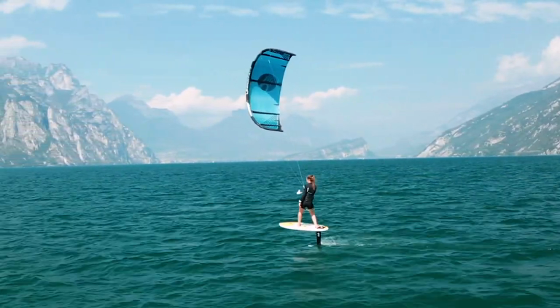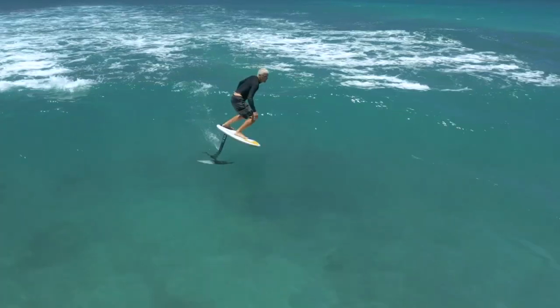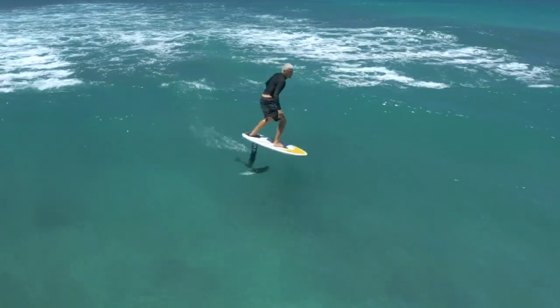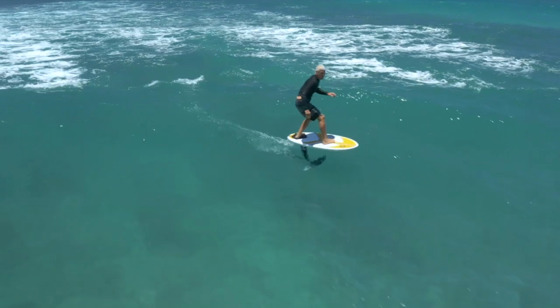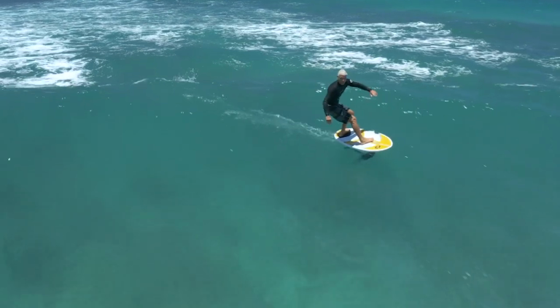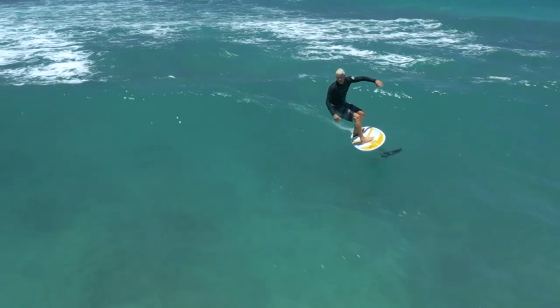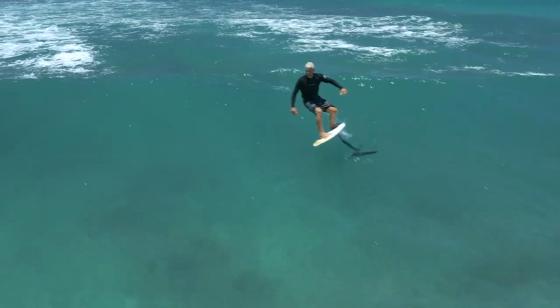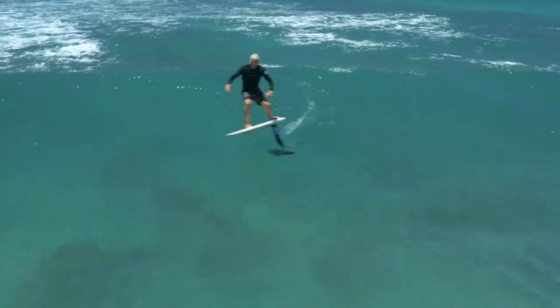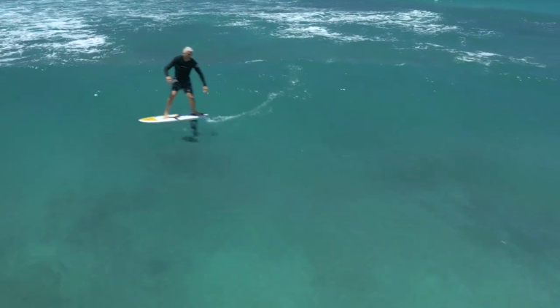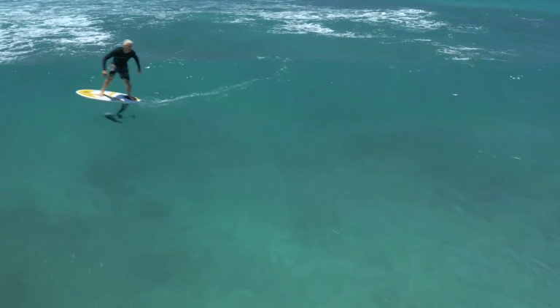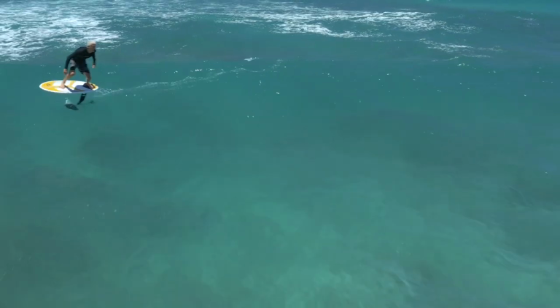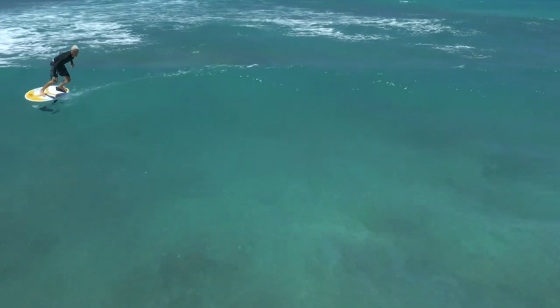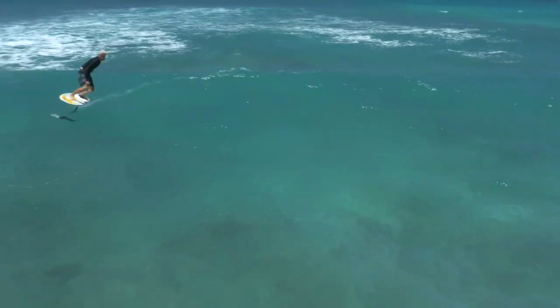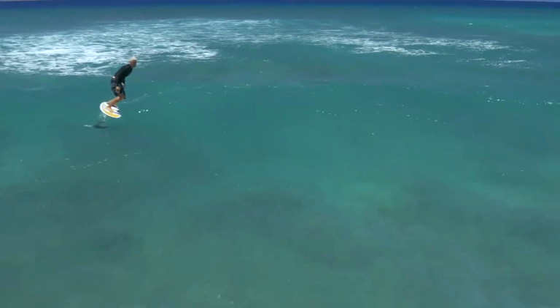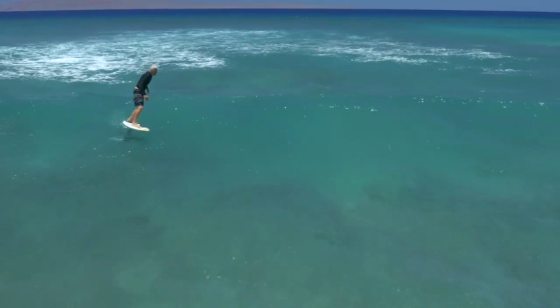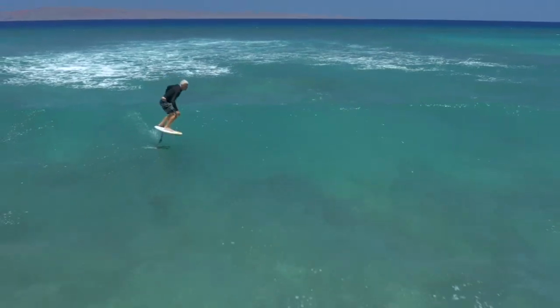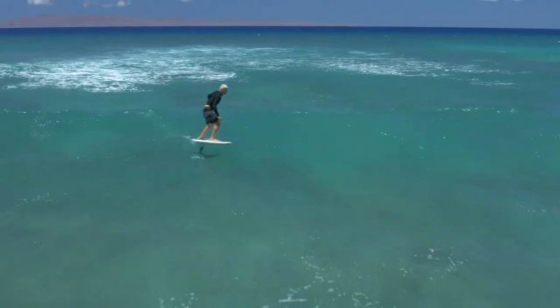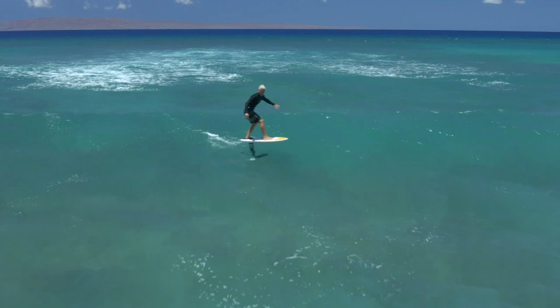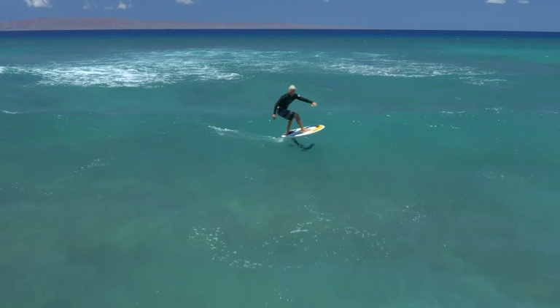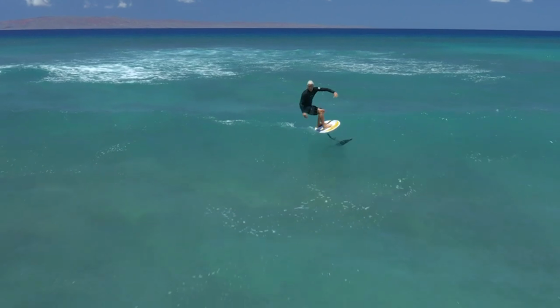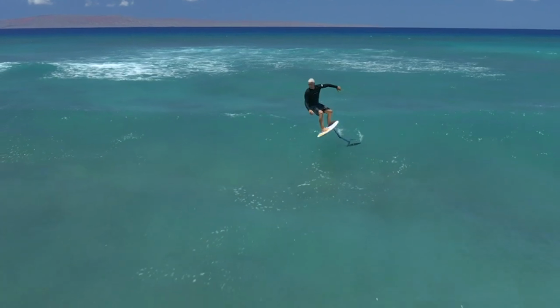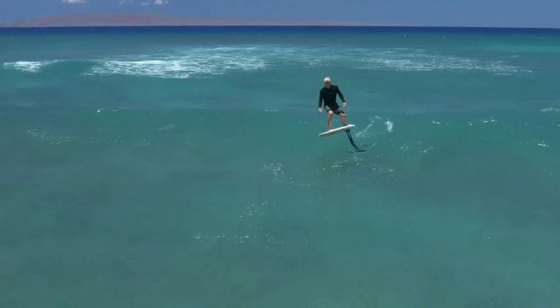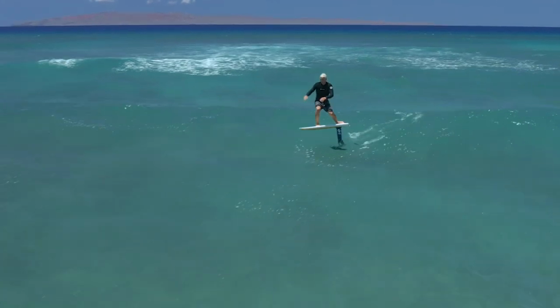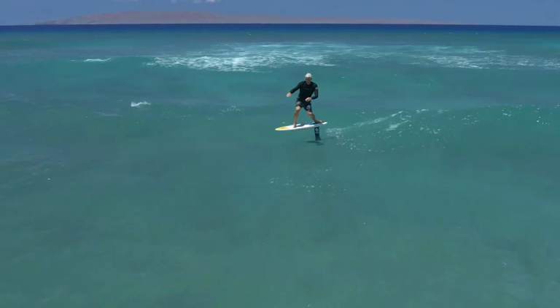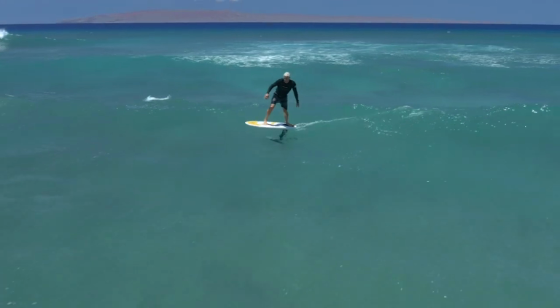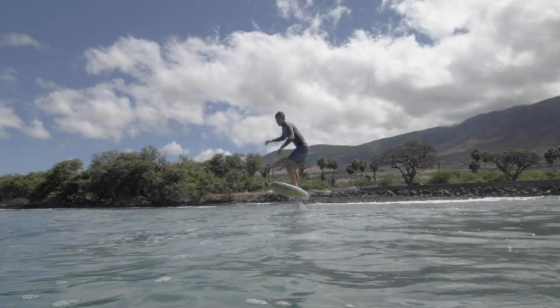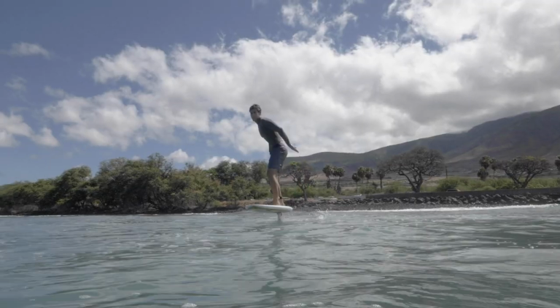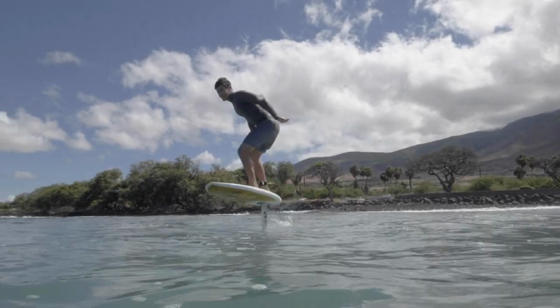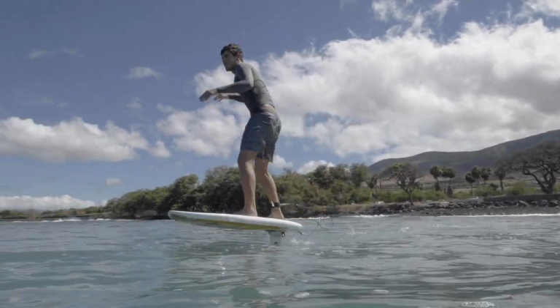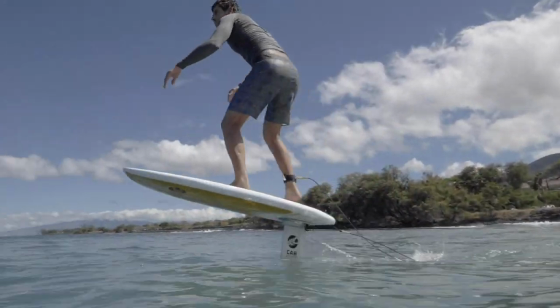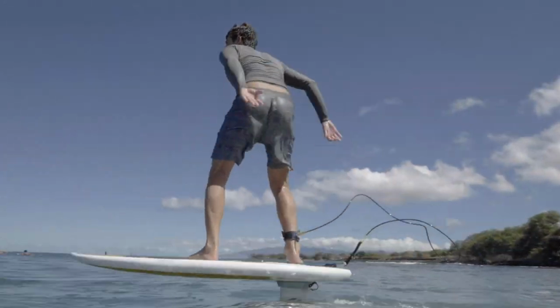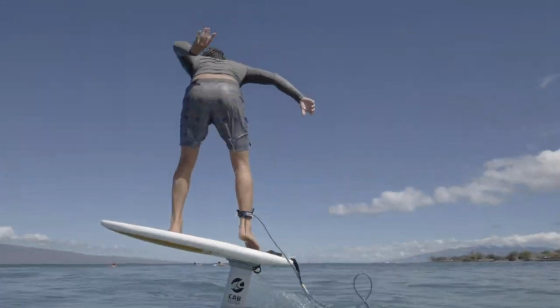The round kicktail design enables smooth and flowing turns without catching on a corner, while the angle in the bottom of the tail helps pop the board into your flying position, all while expanding your pumping ability.